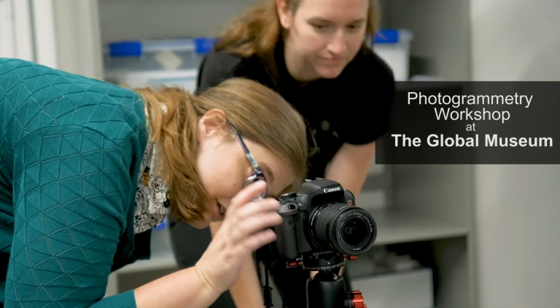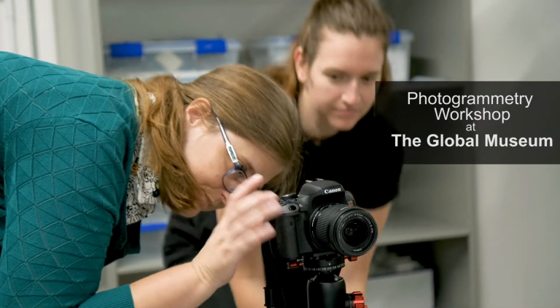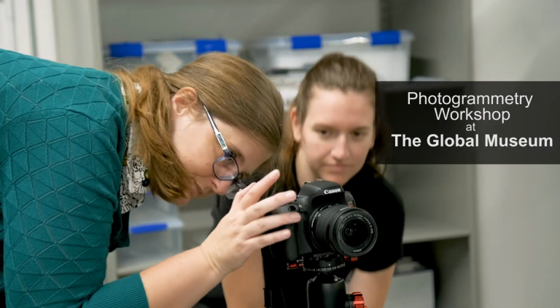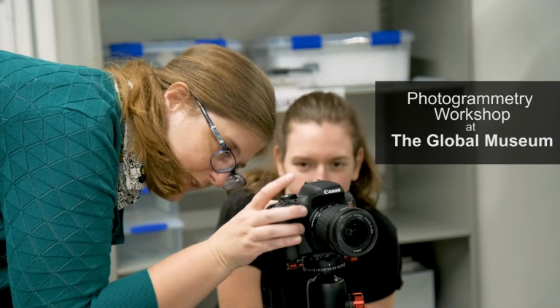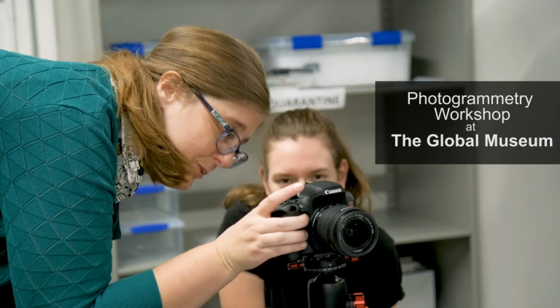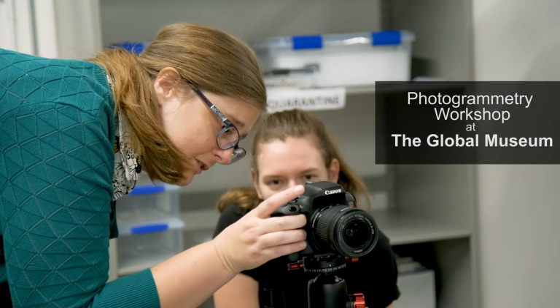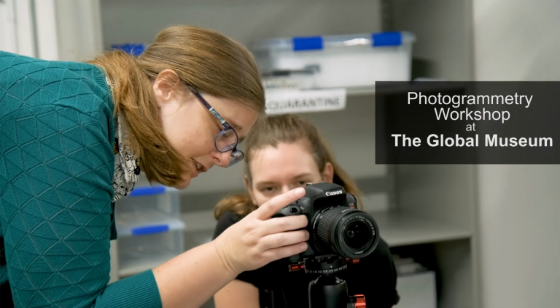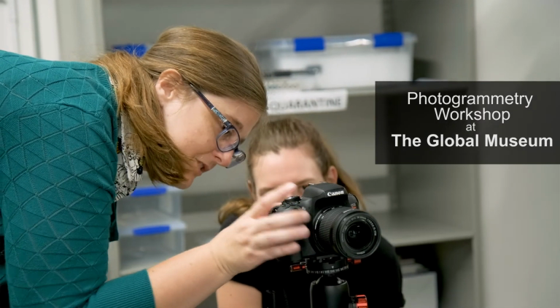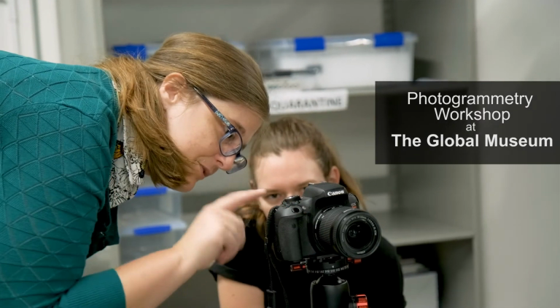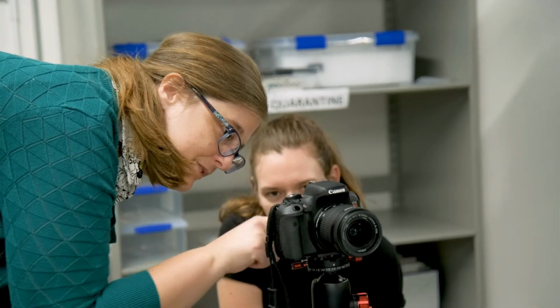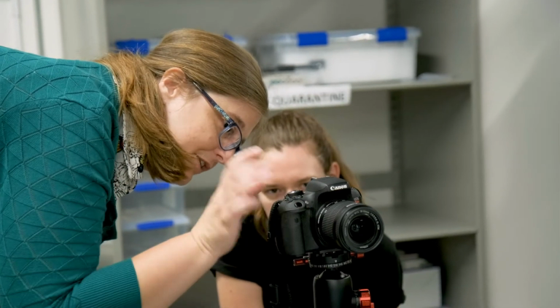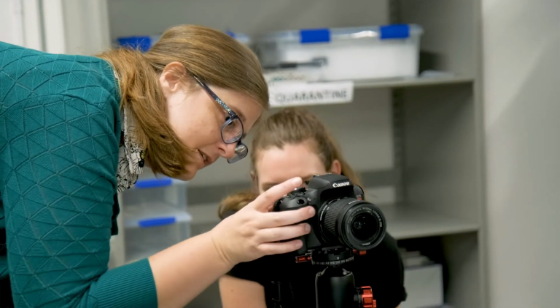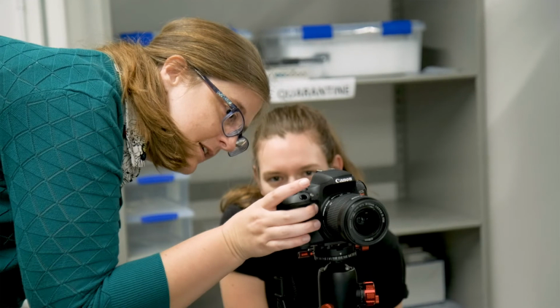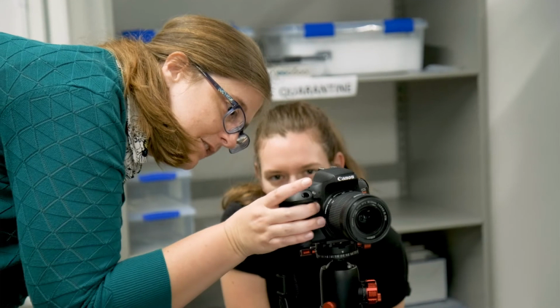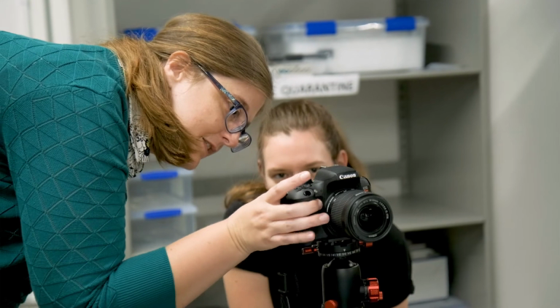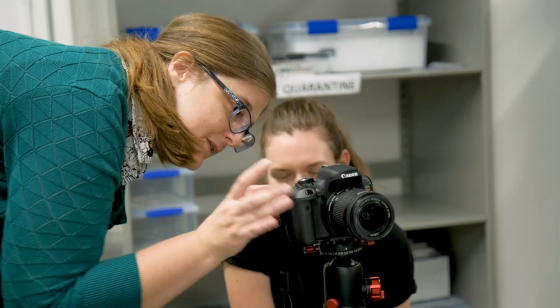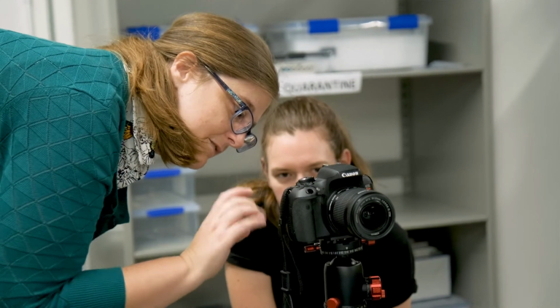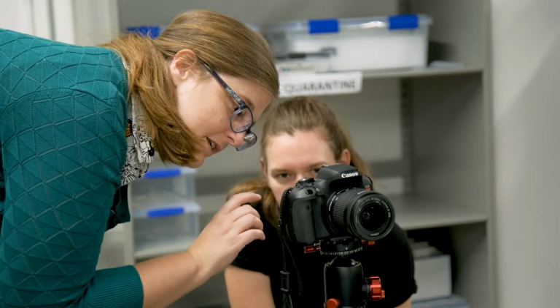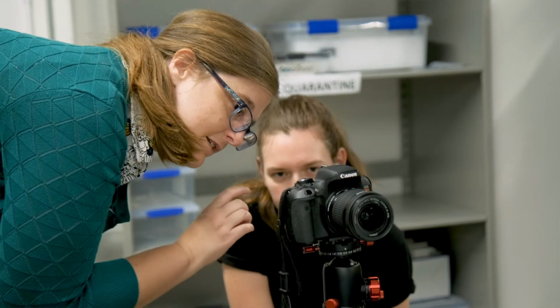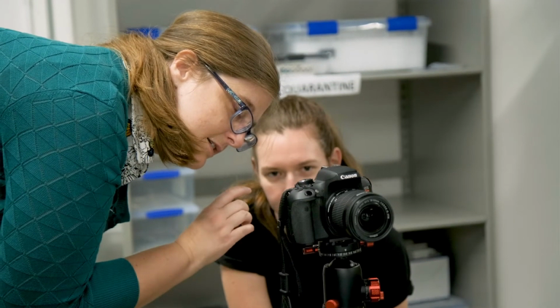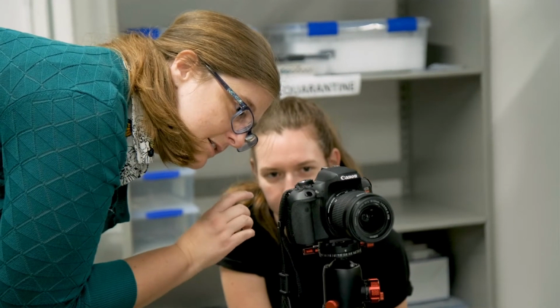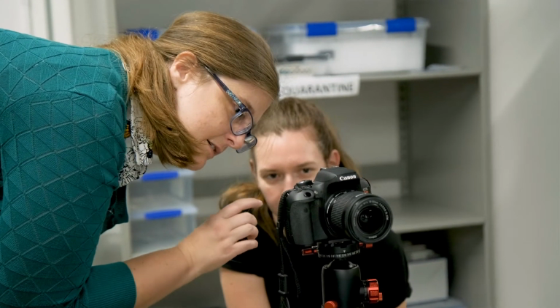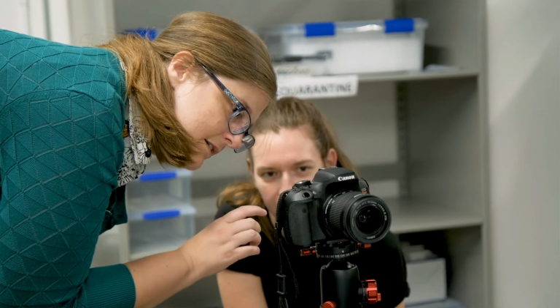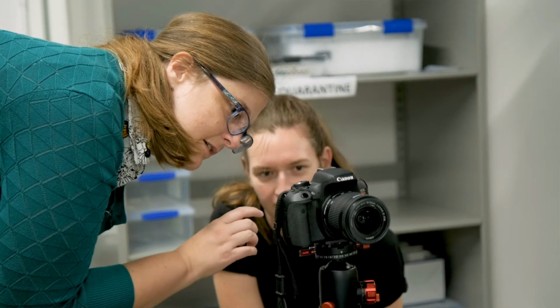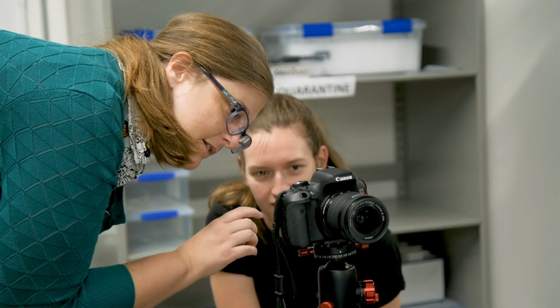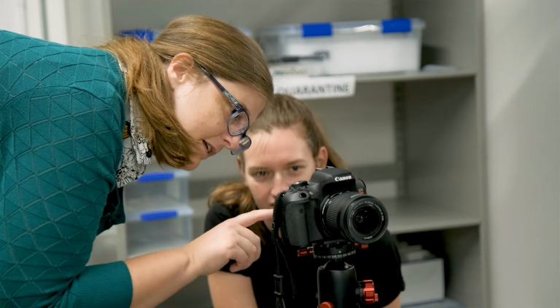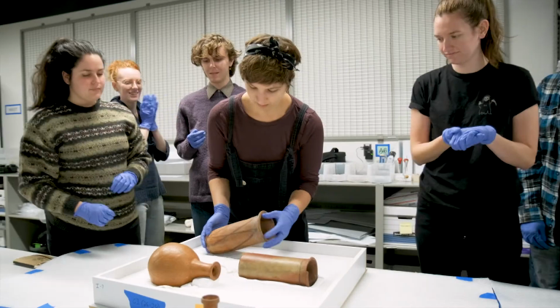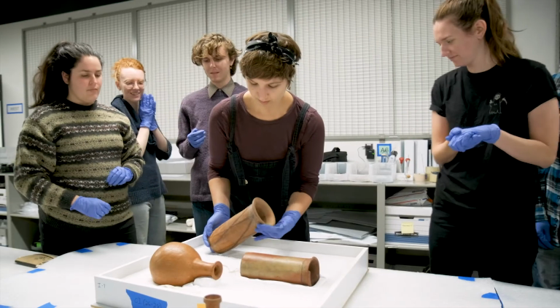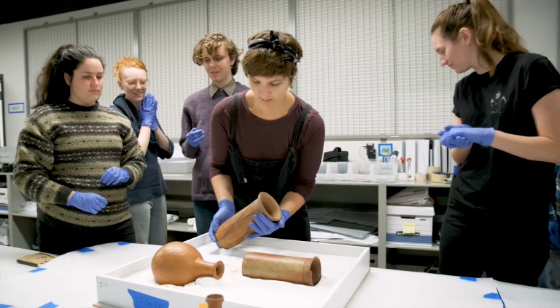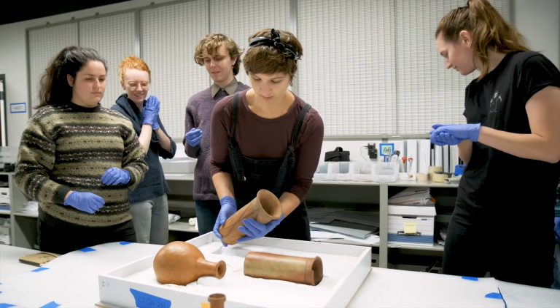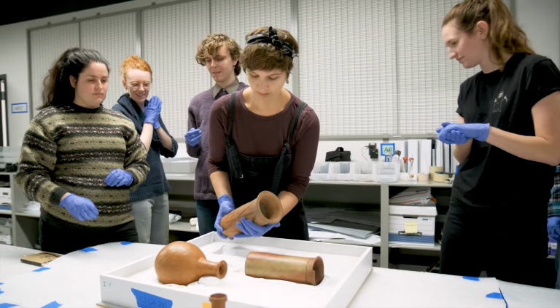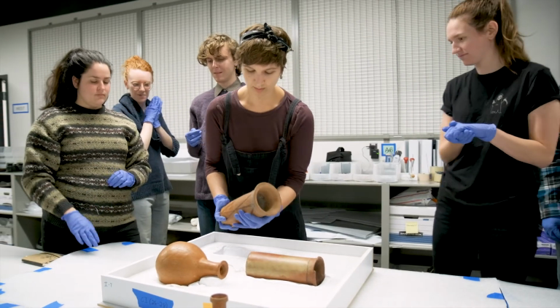Museums are using photogrammetry to share objects in their collections that might not normally be available to the public, and also to share them with wider audiences online.